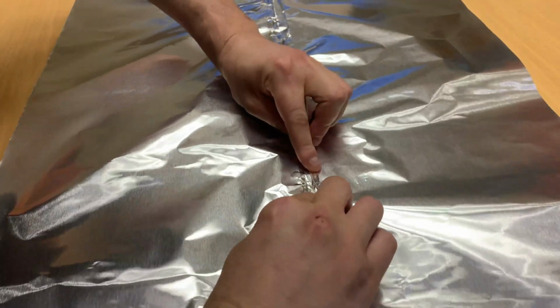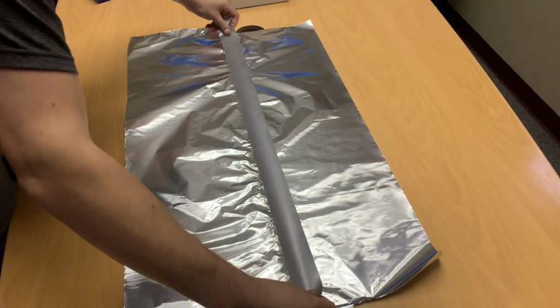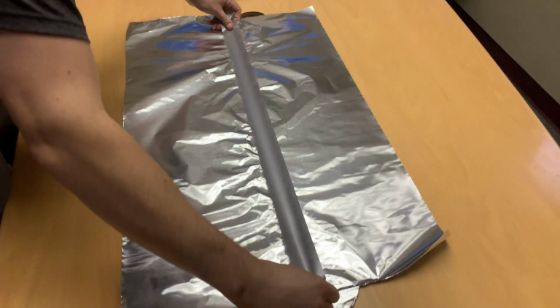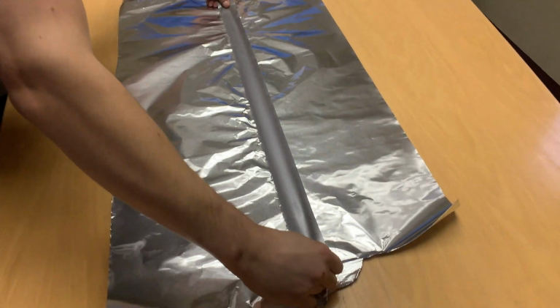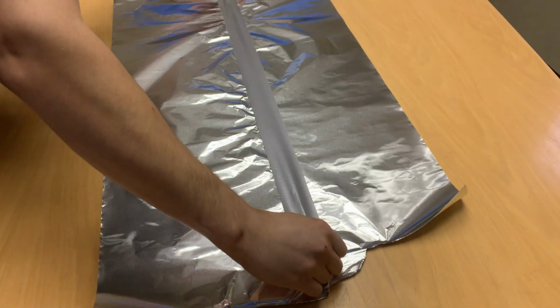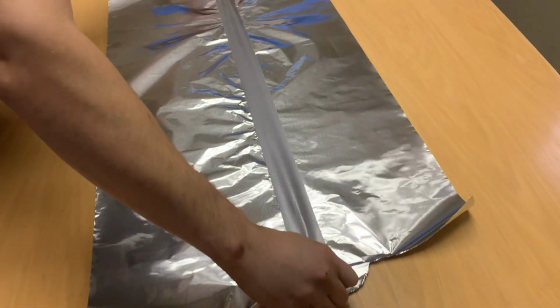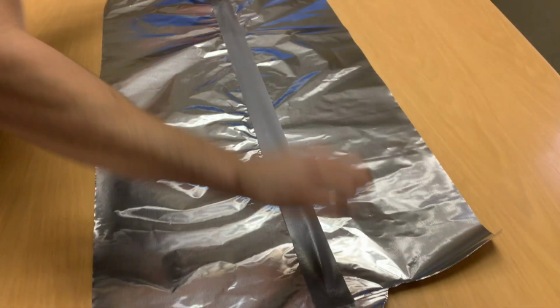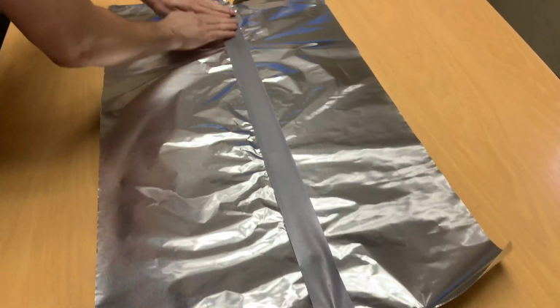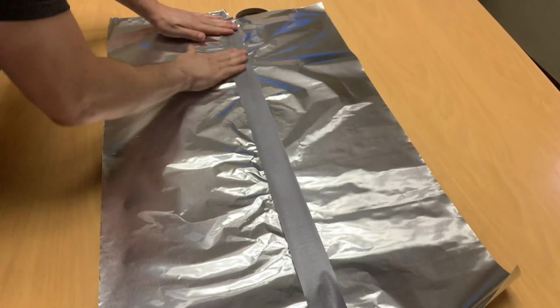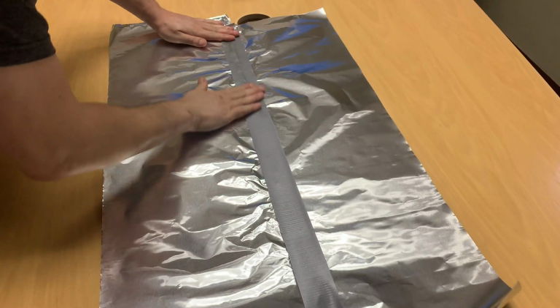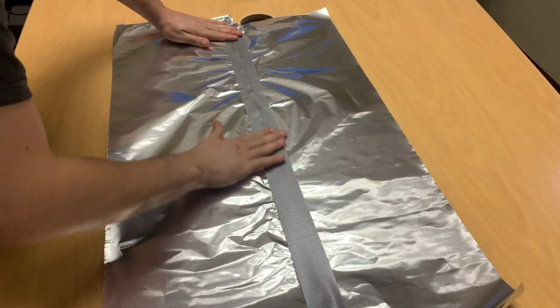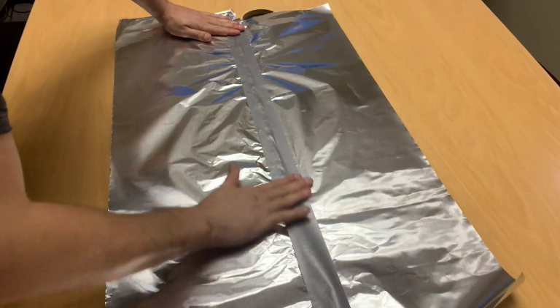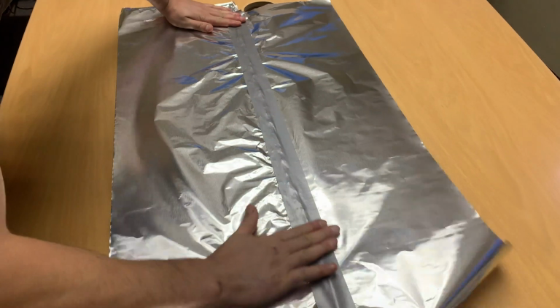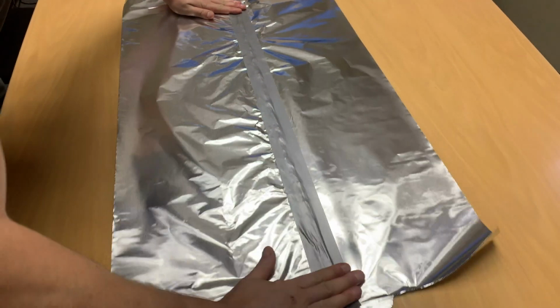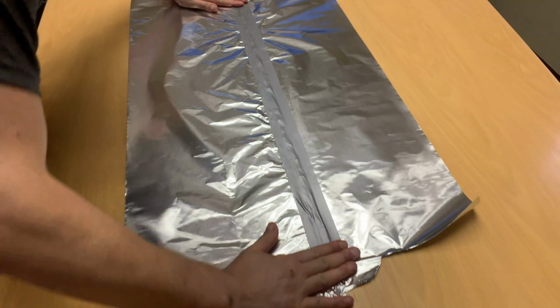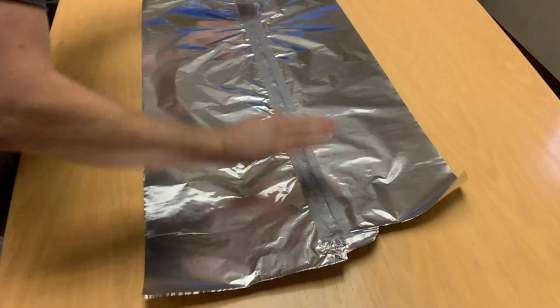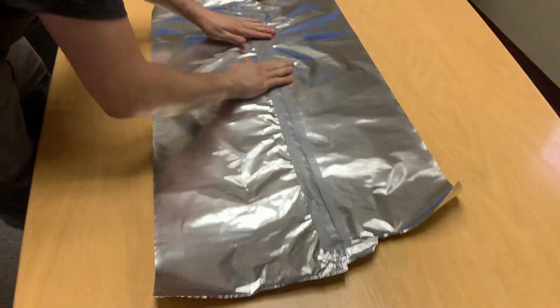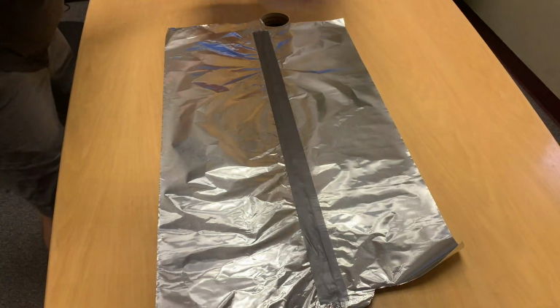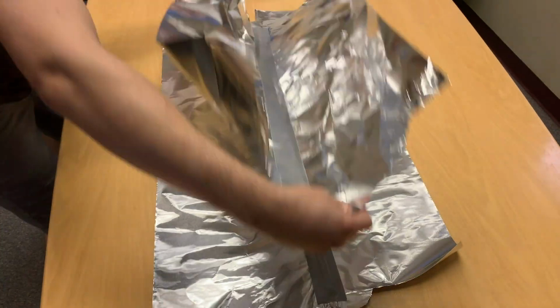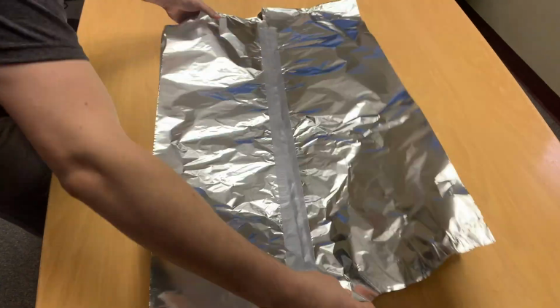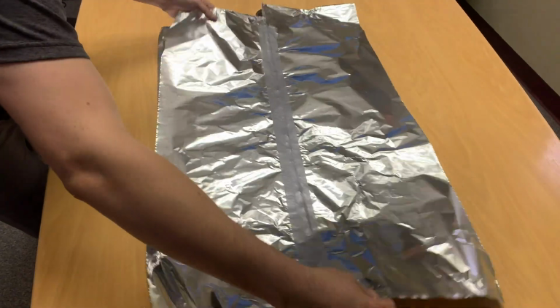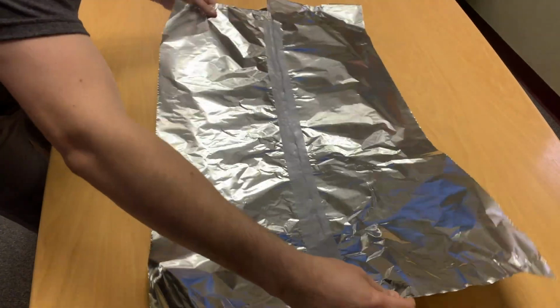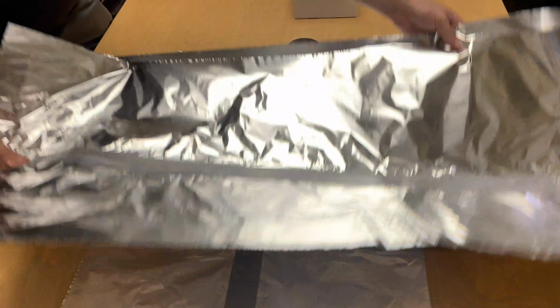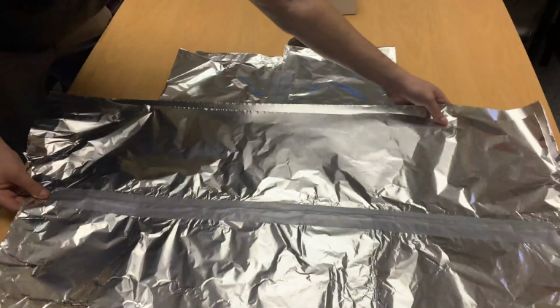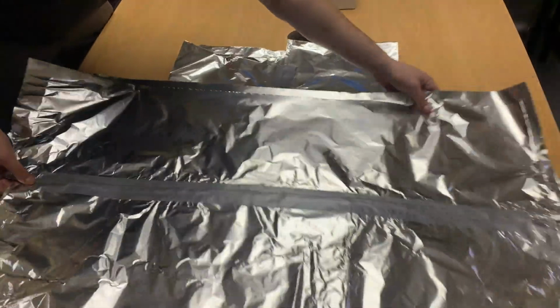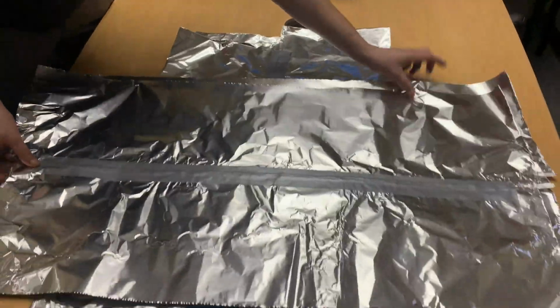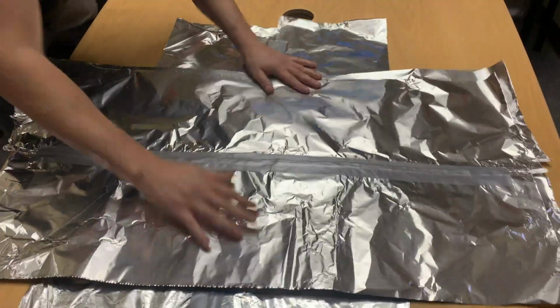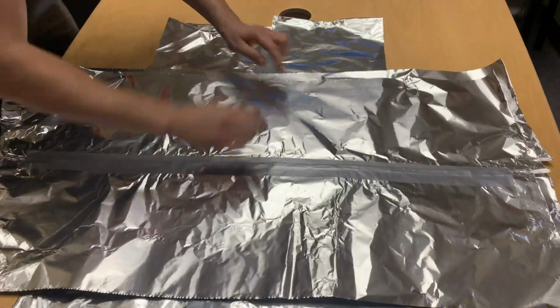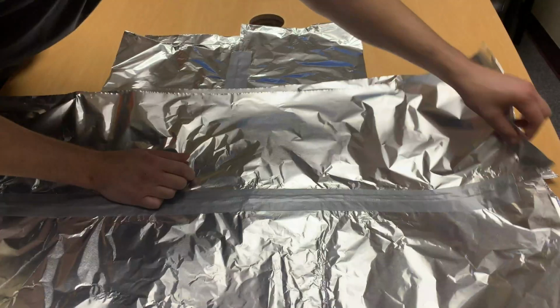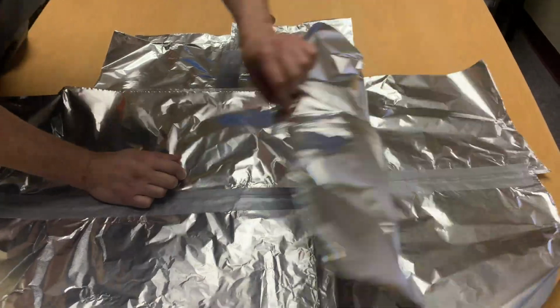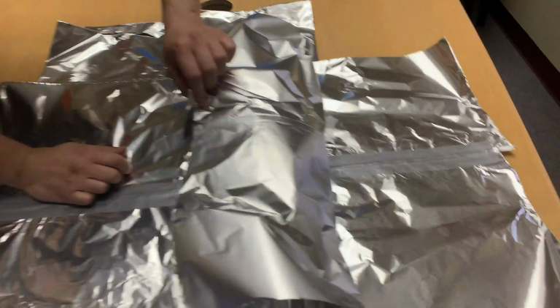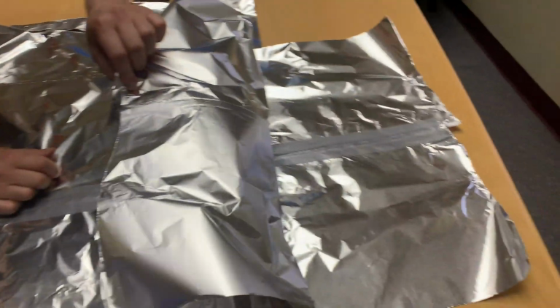After you have created two folds, place tape over the seam to ensure it stays together. Create three other sheets in the same fashion and then lay them in a cross pattern like so.